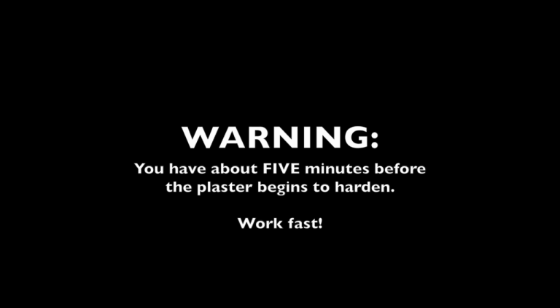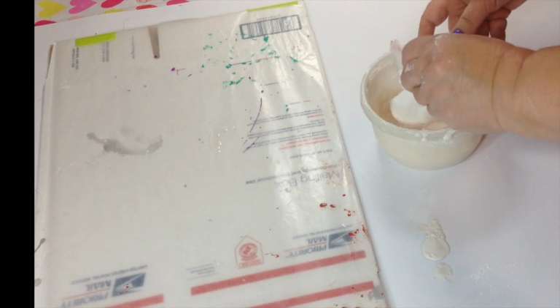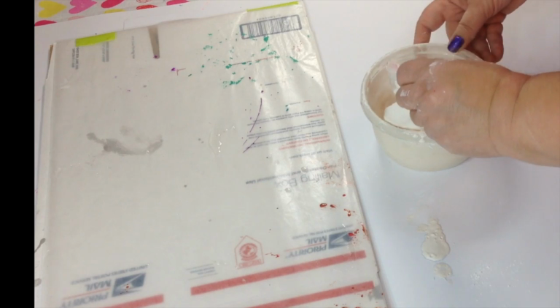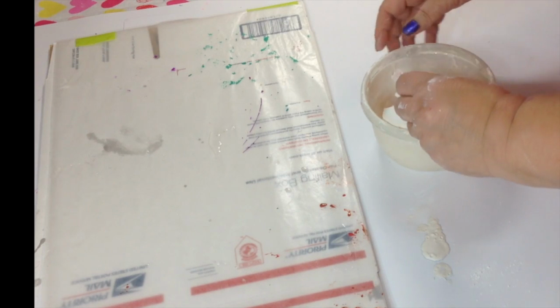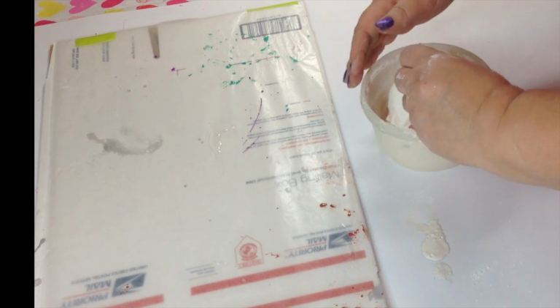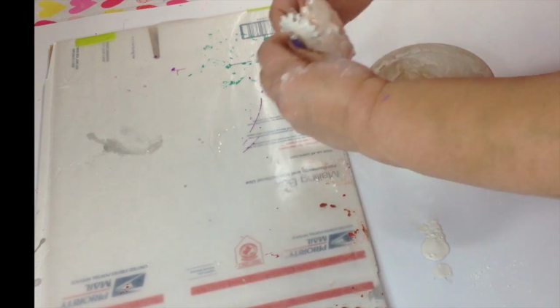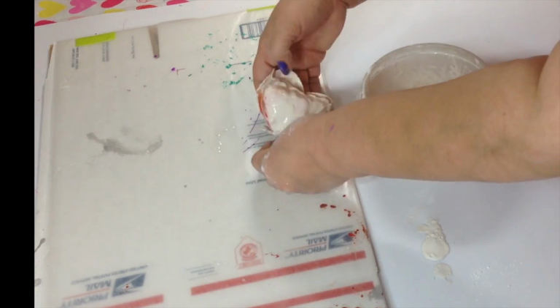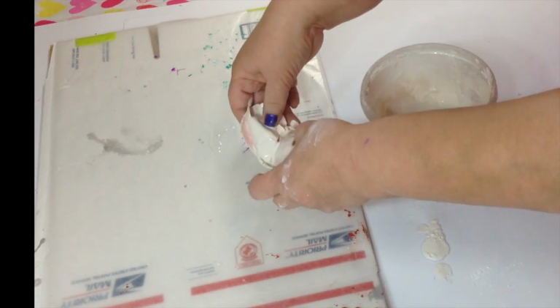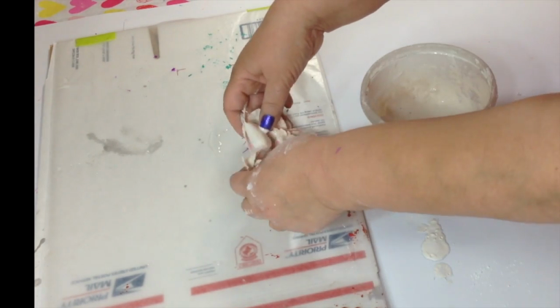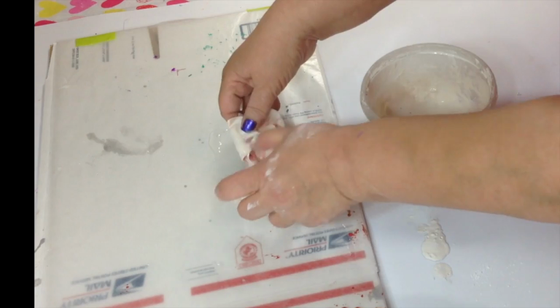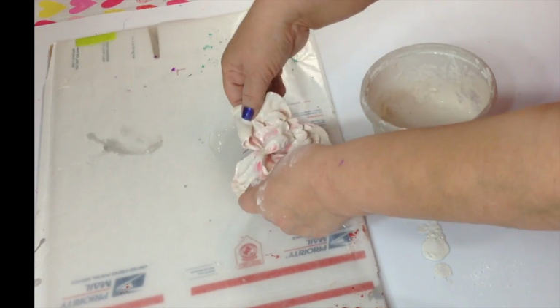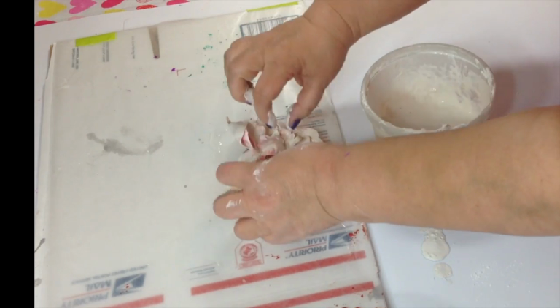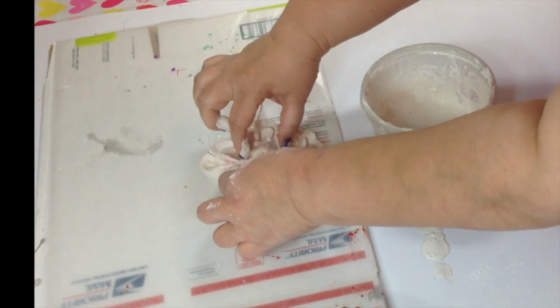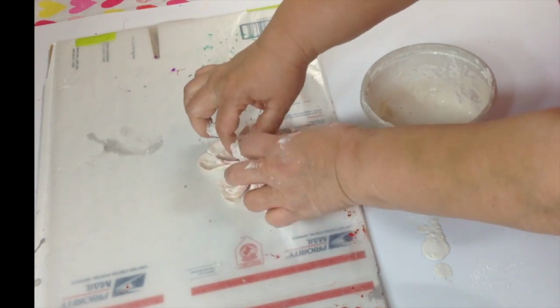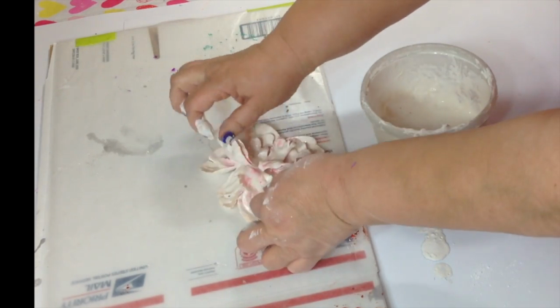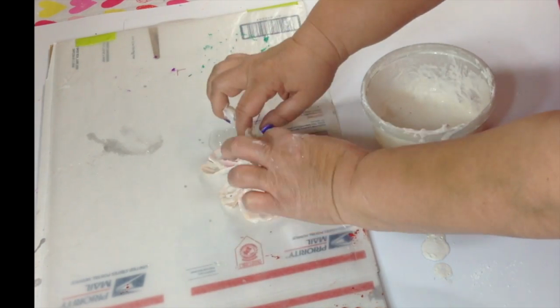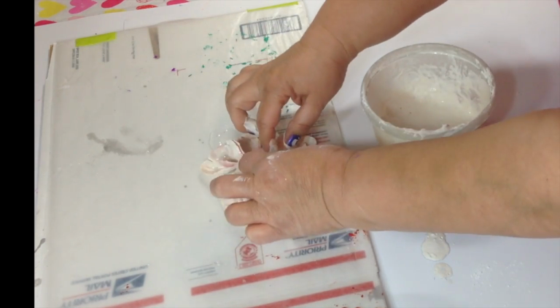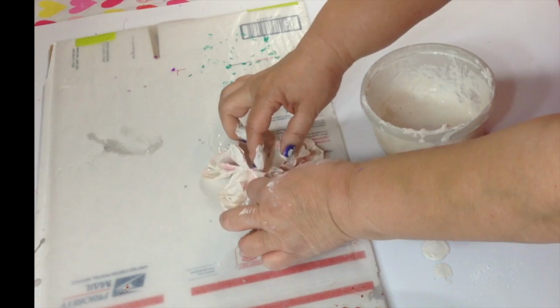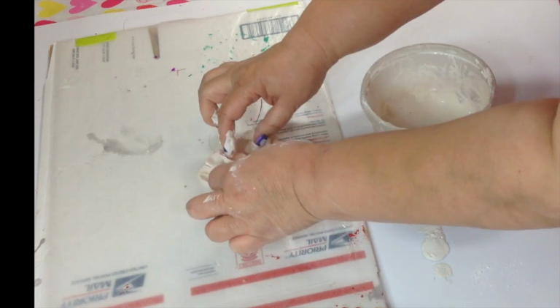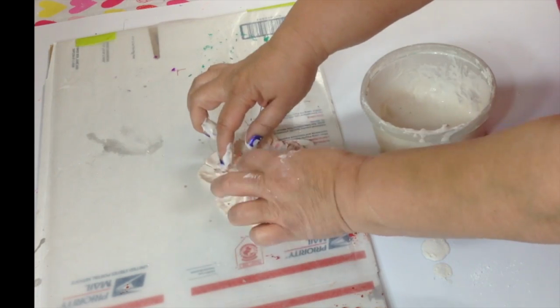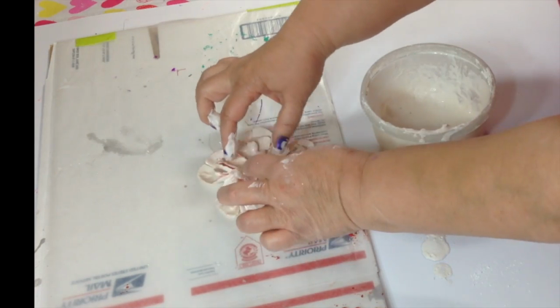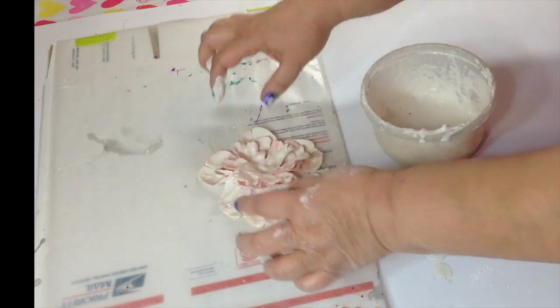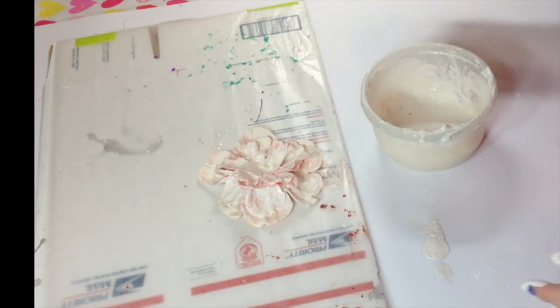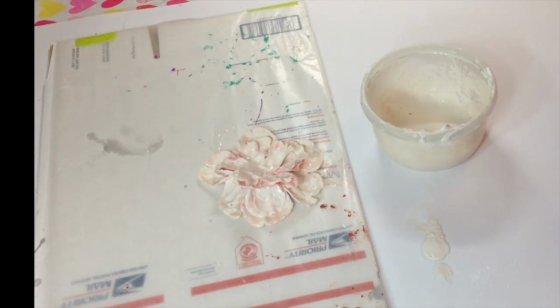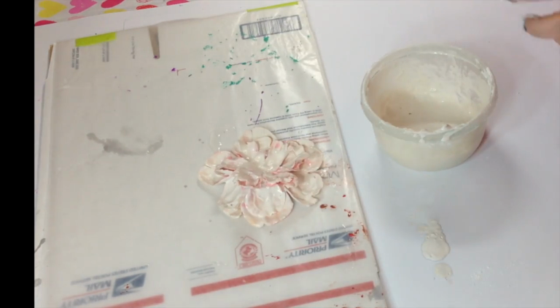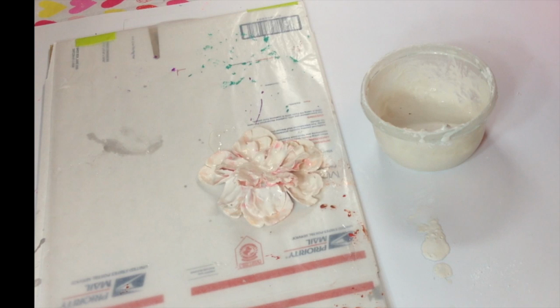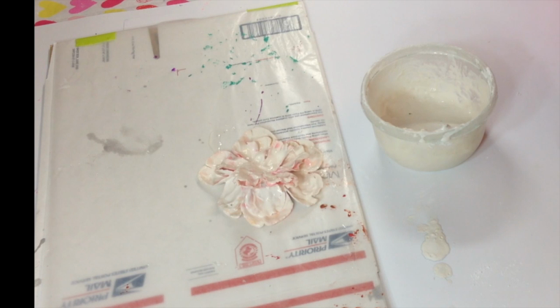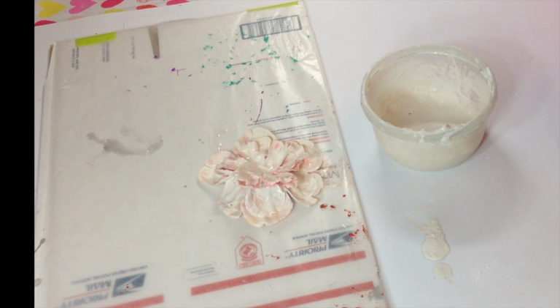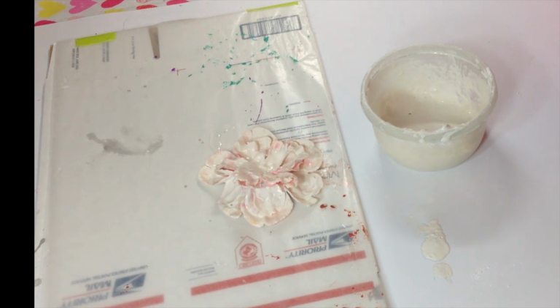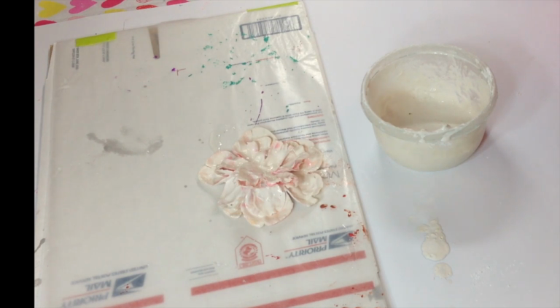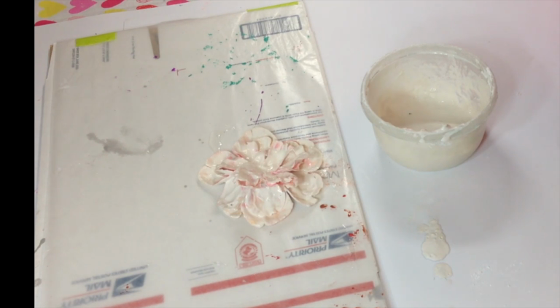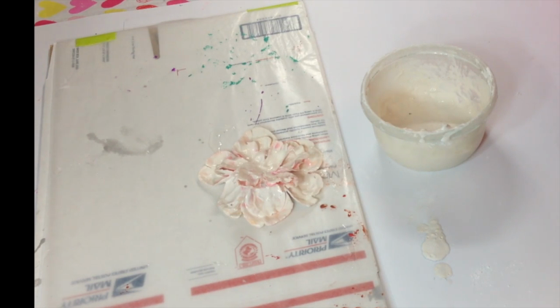Now go ahead and dip your flower in the wet plaster, tap away any excess, and open it up on the wax paper. Here's another tip: use a large bowl if your flowers are large in size. I totally should have used a bigger bowl.